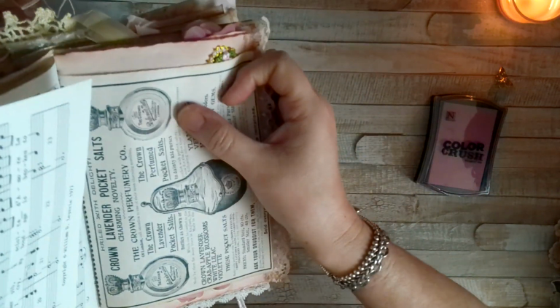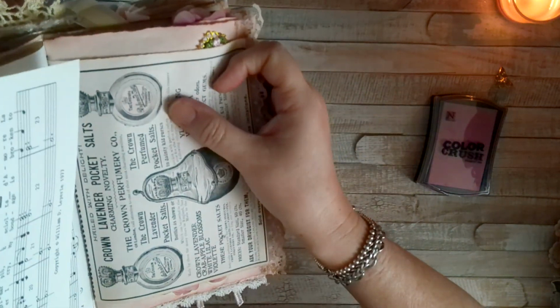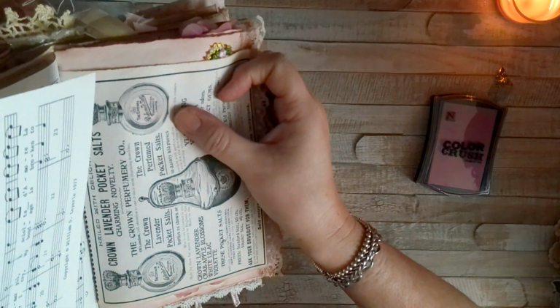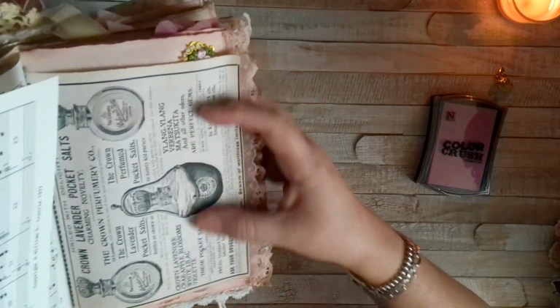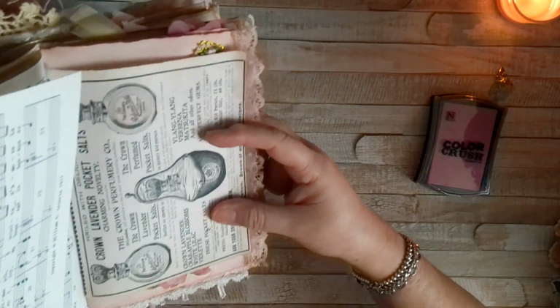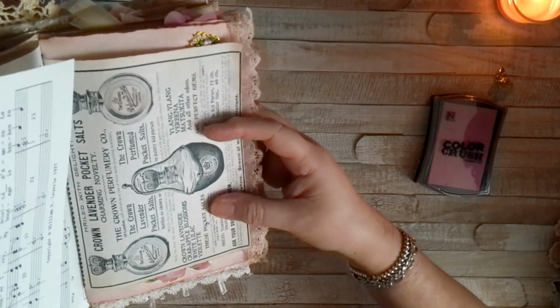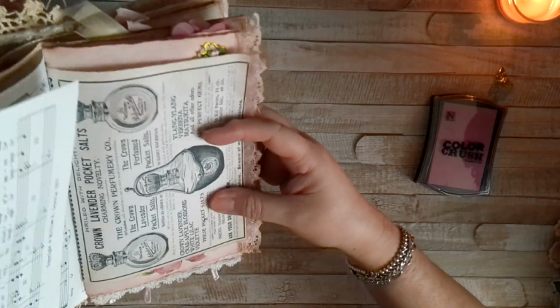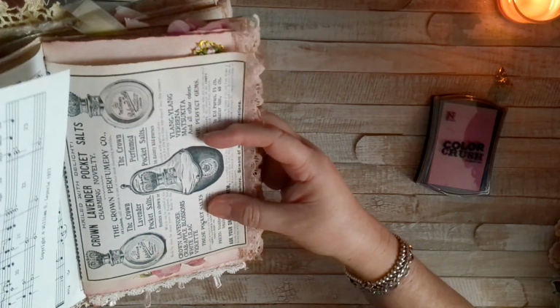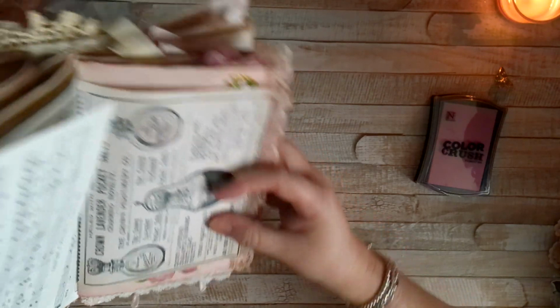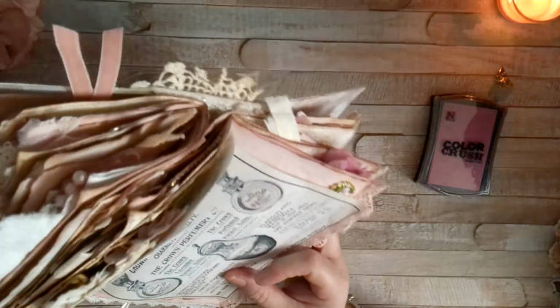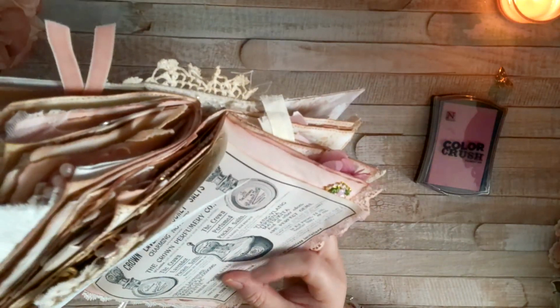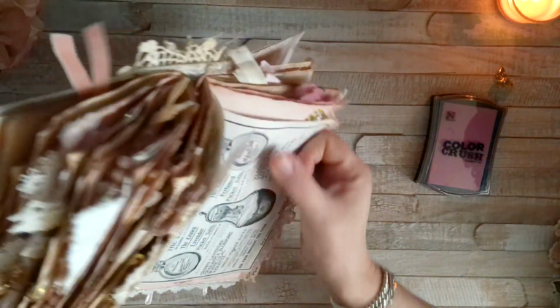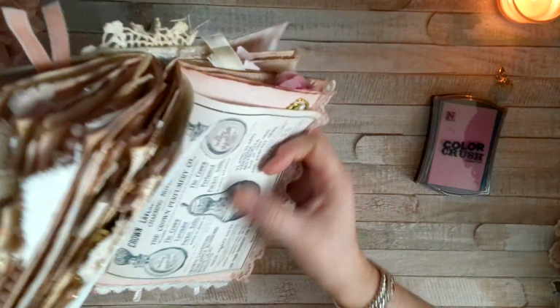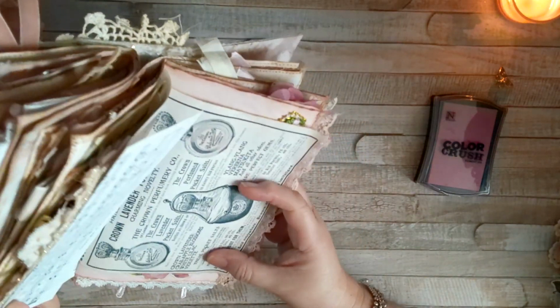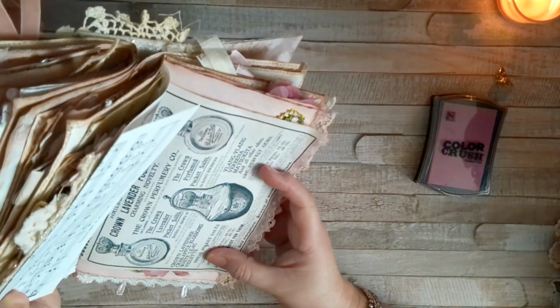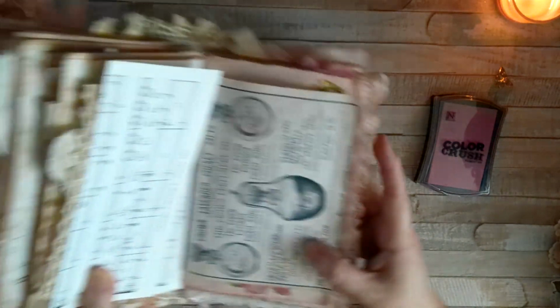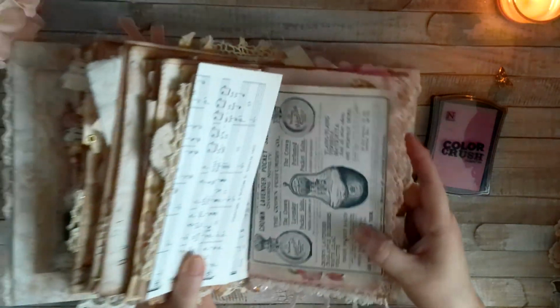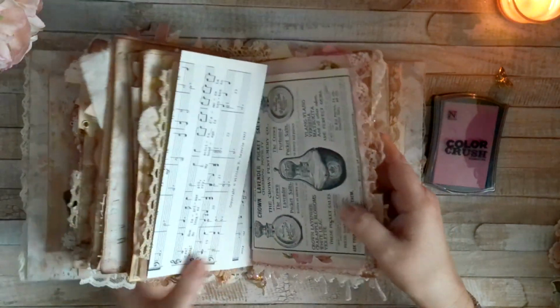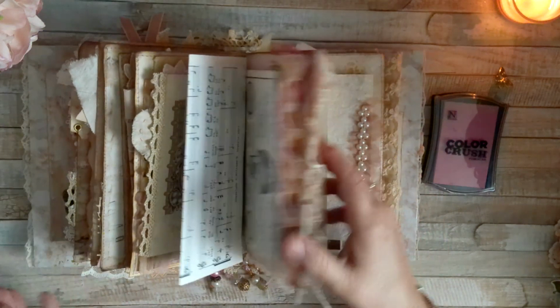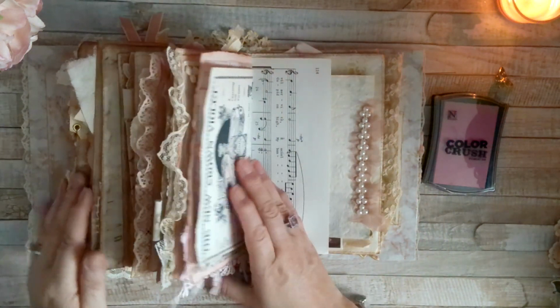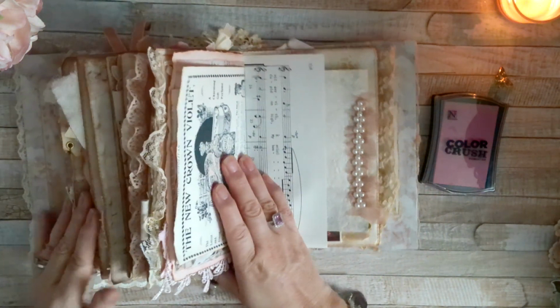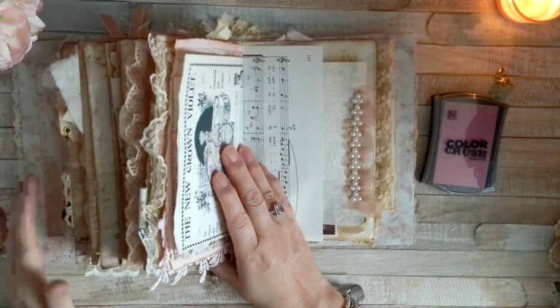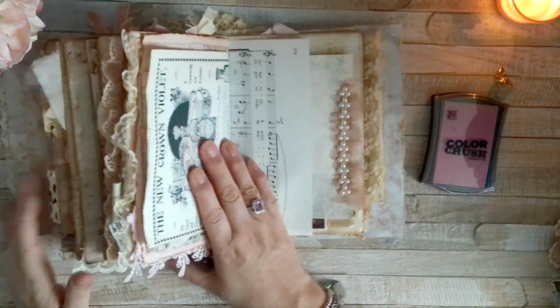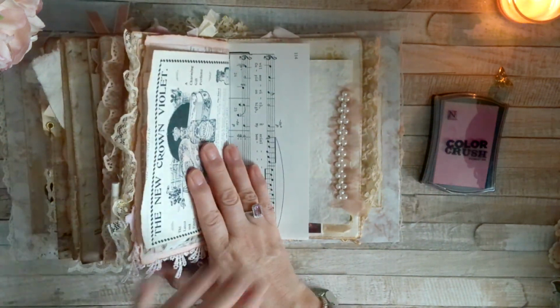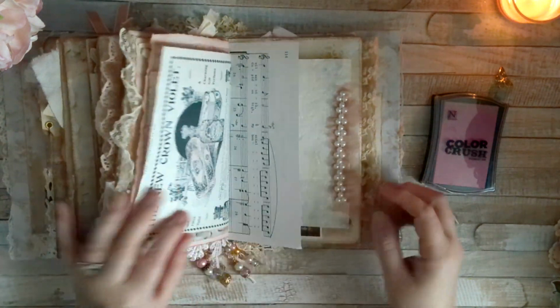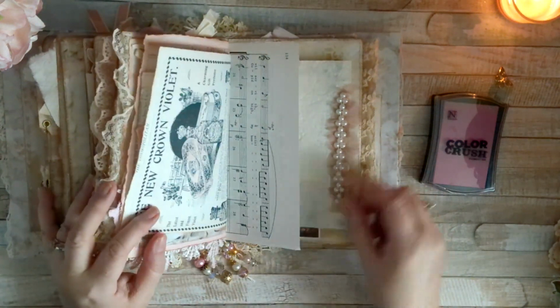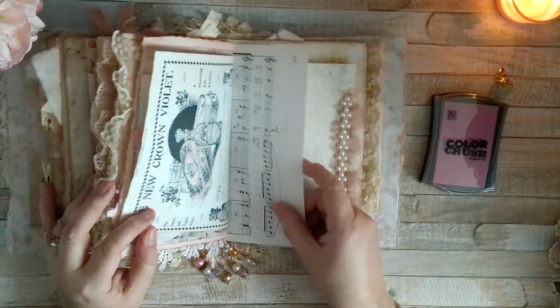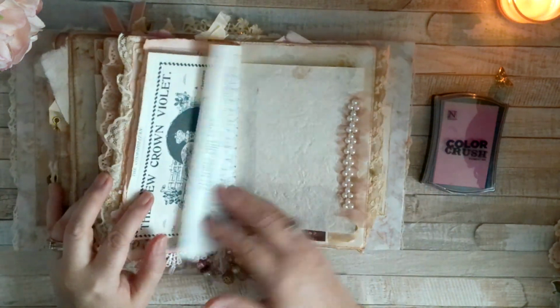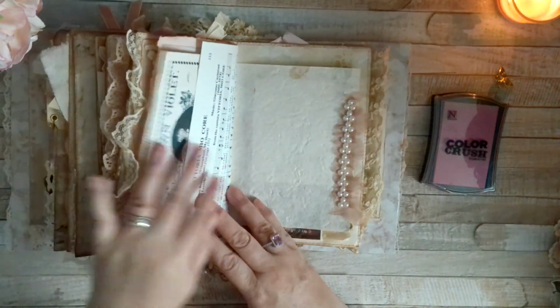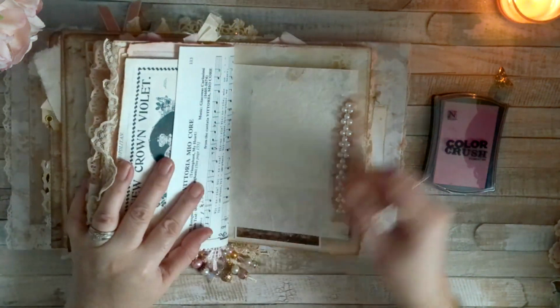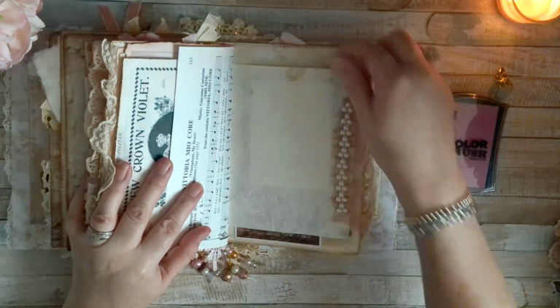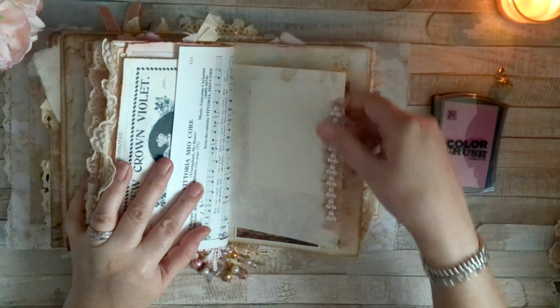I colored it with pink ink — I think I only did that one in this case. I think I did it on the other signature as well.